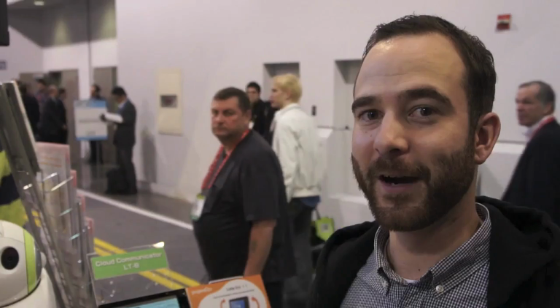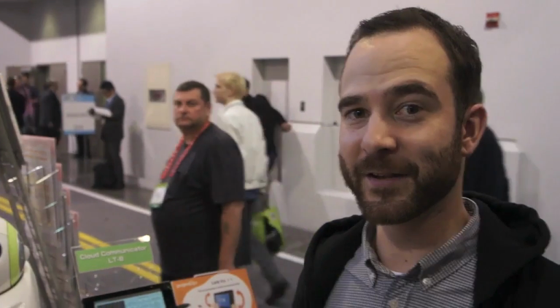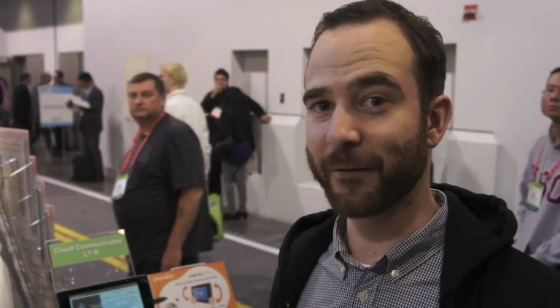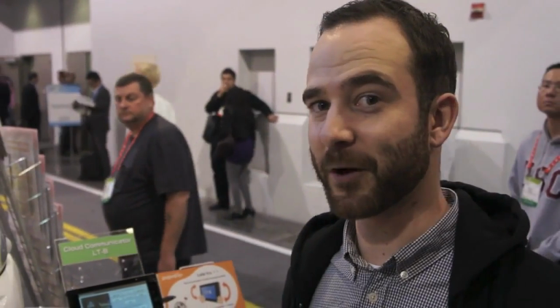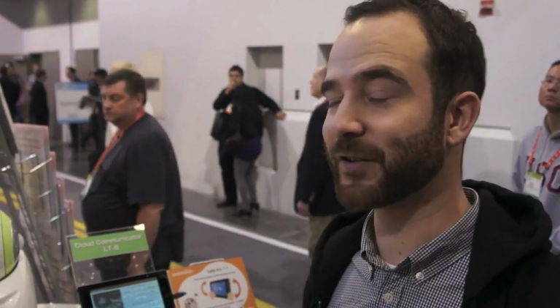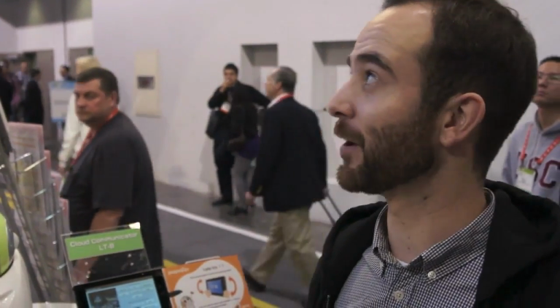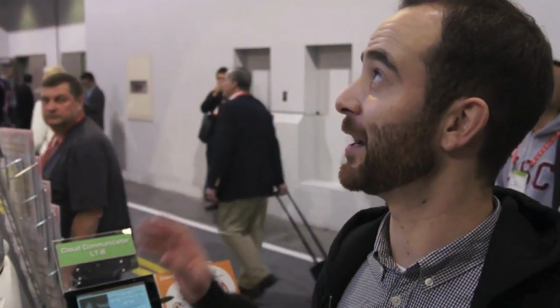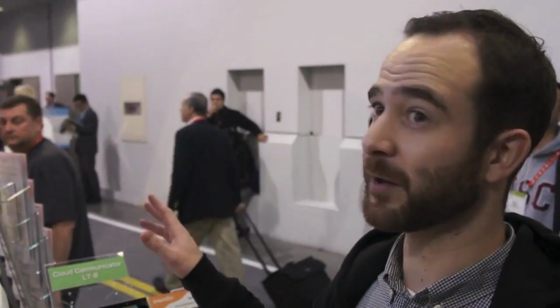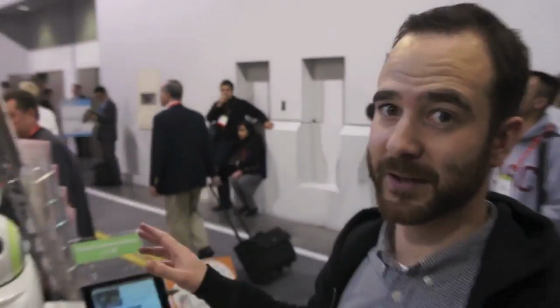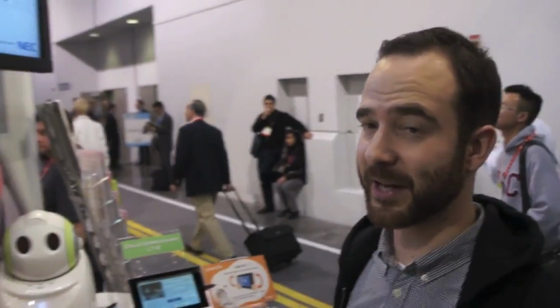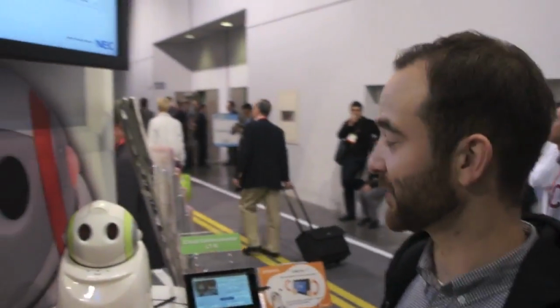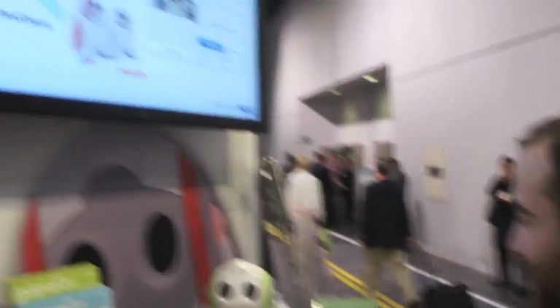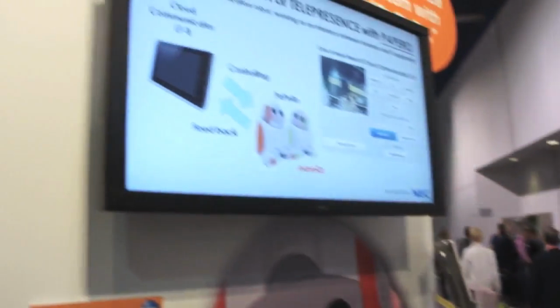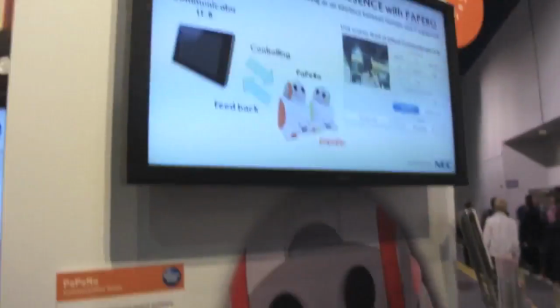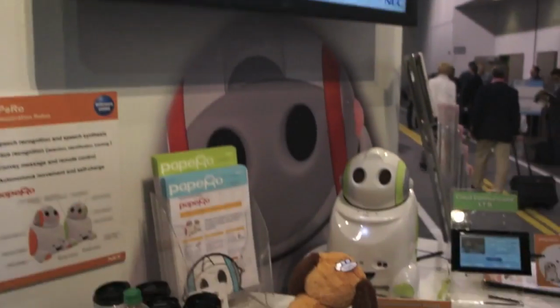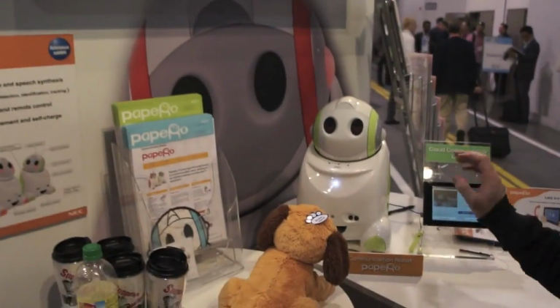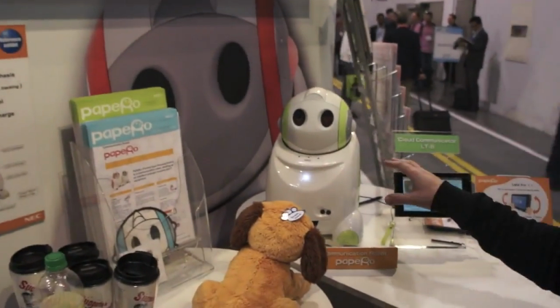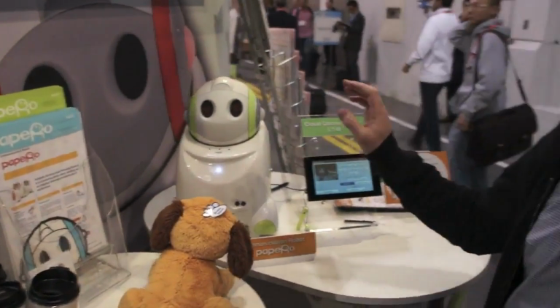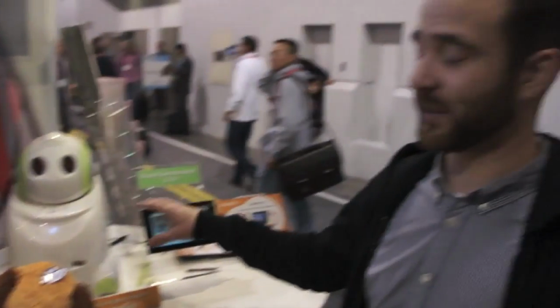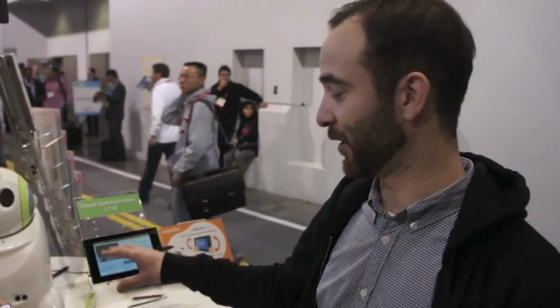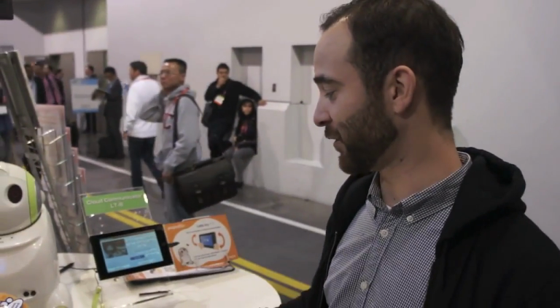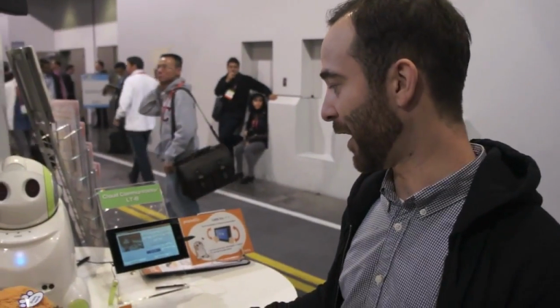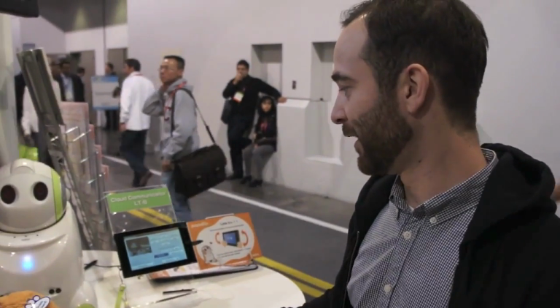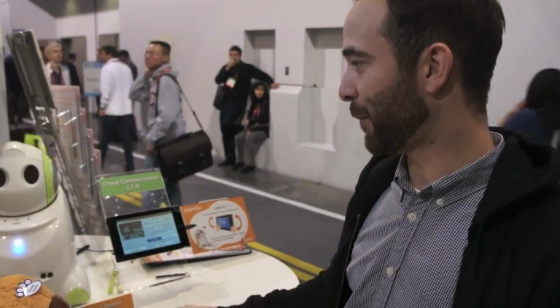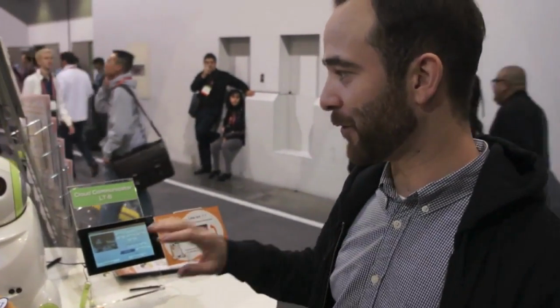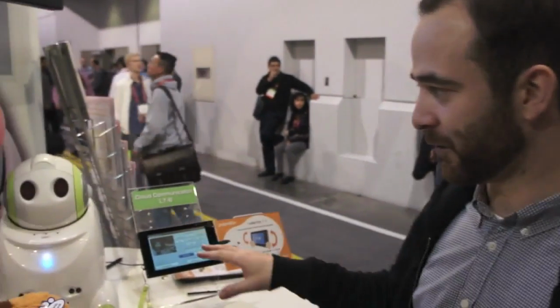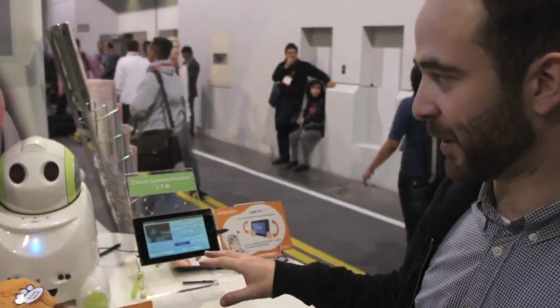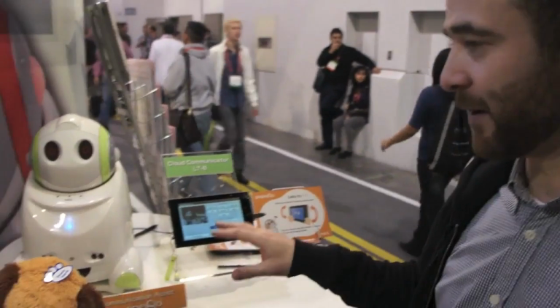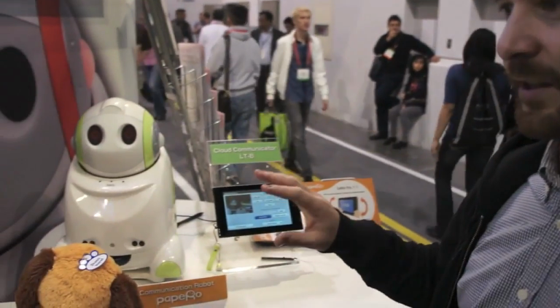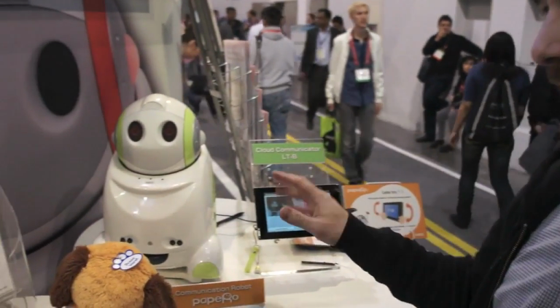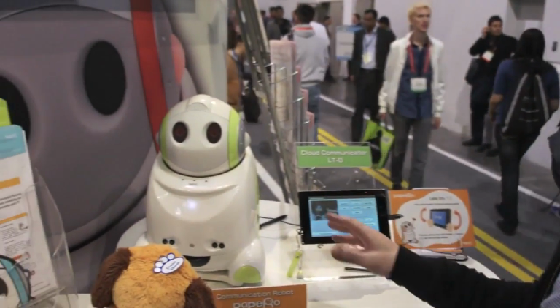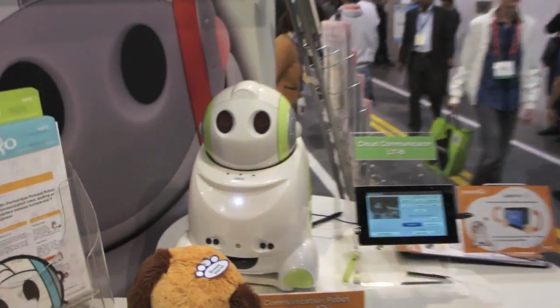Hi, this is Jeff with The Verge, and today we're at the NEC booth at CES. We're taking a look at Papeiro, NEC's communication robot. Papeiro isn't new — he's been around since at least 2006.